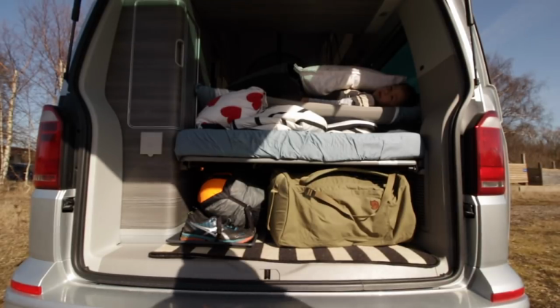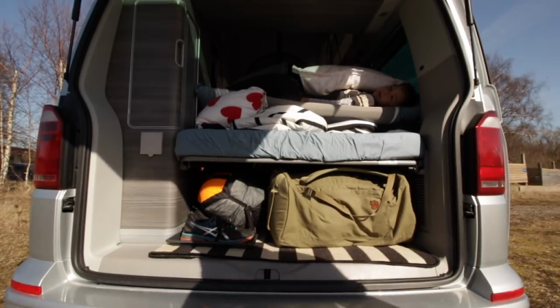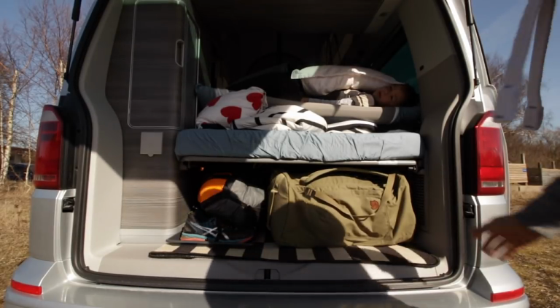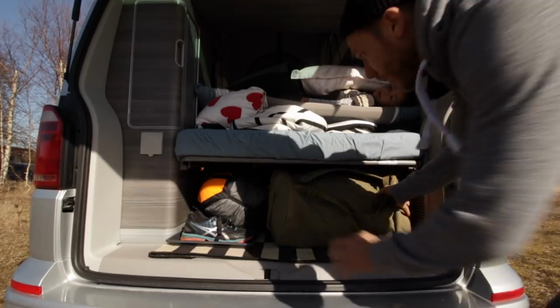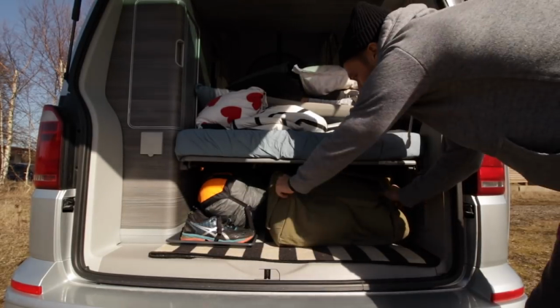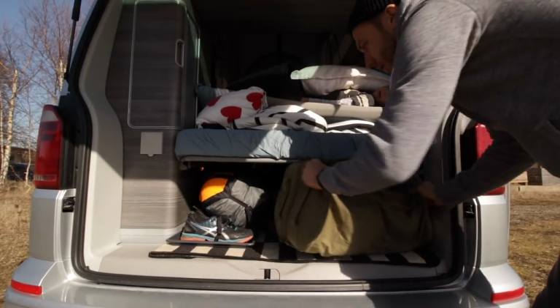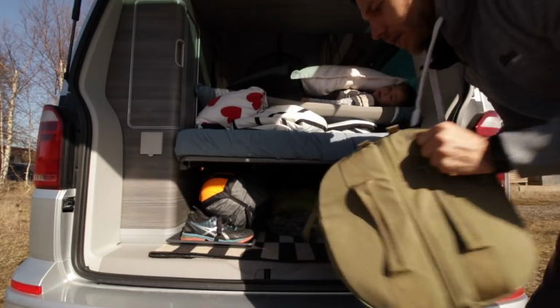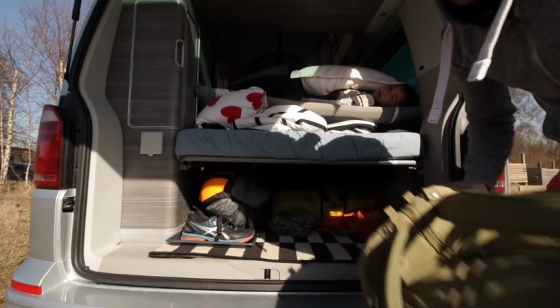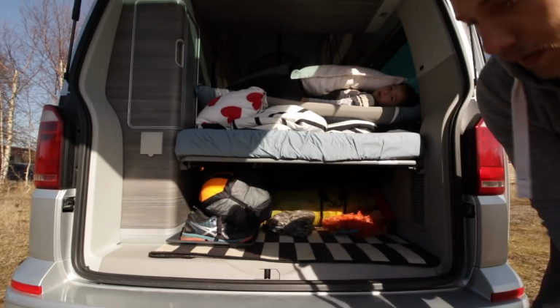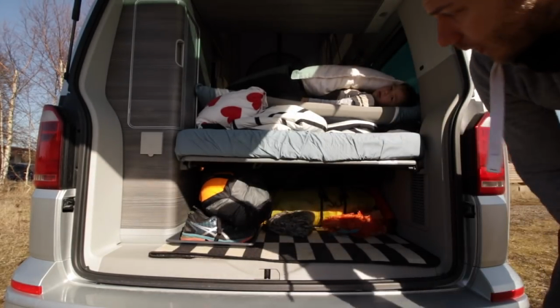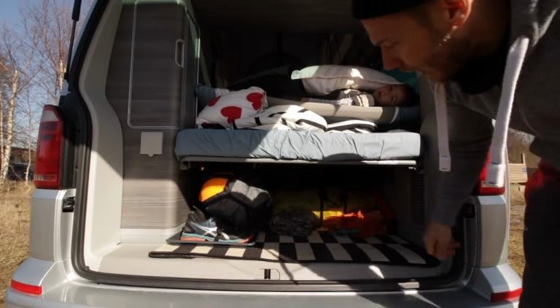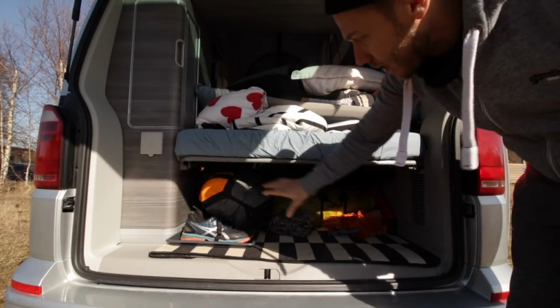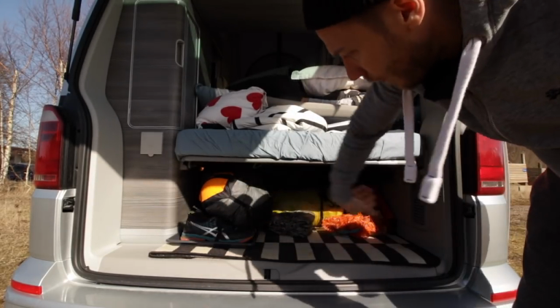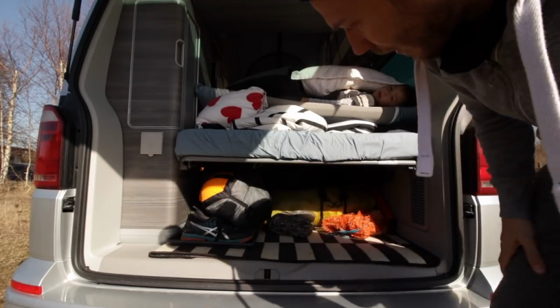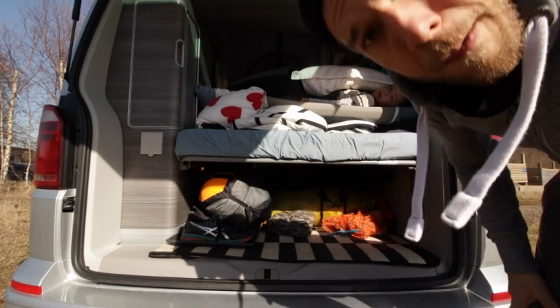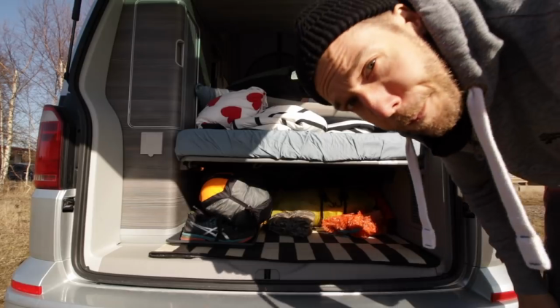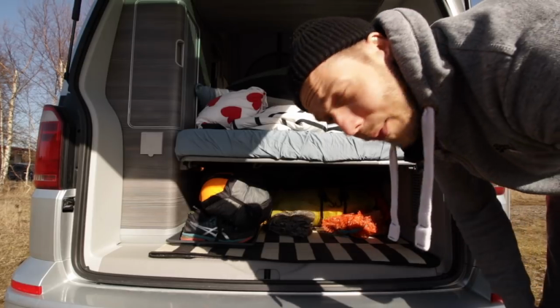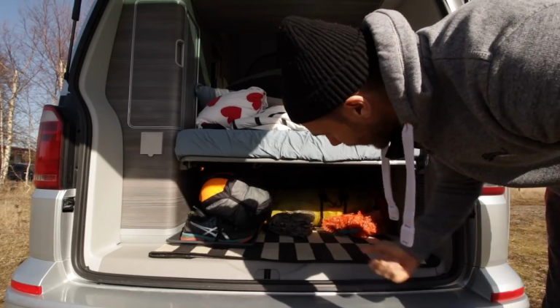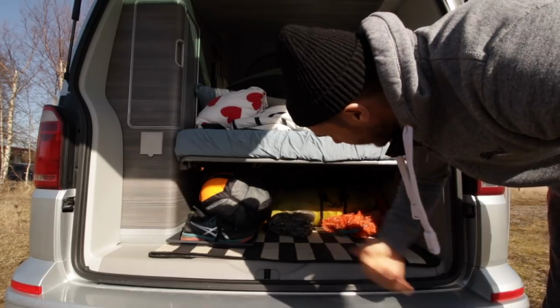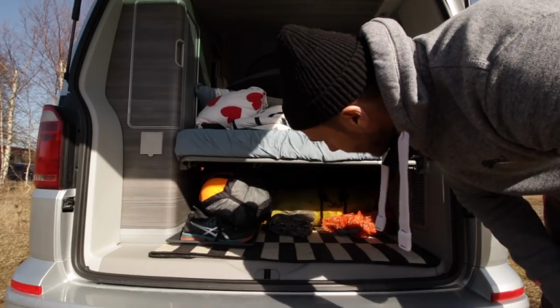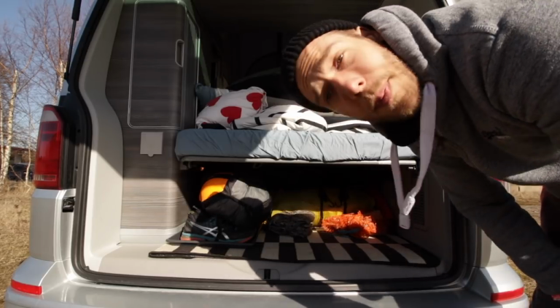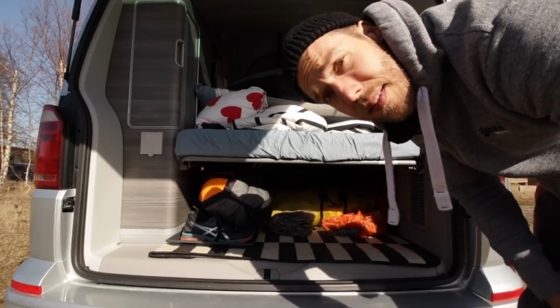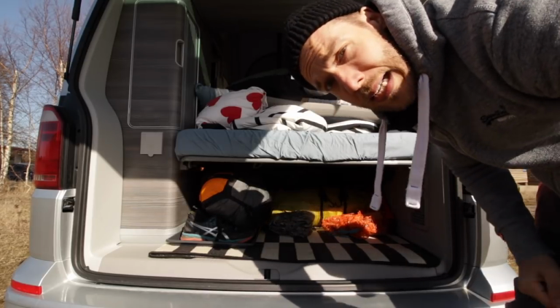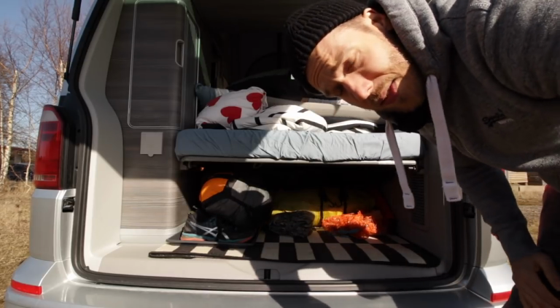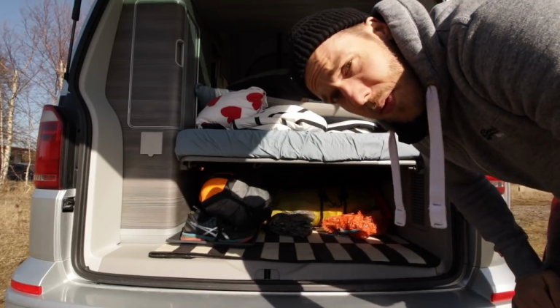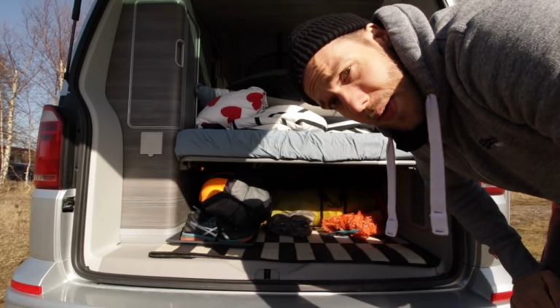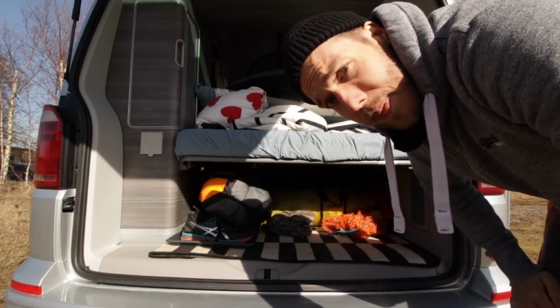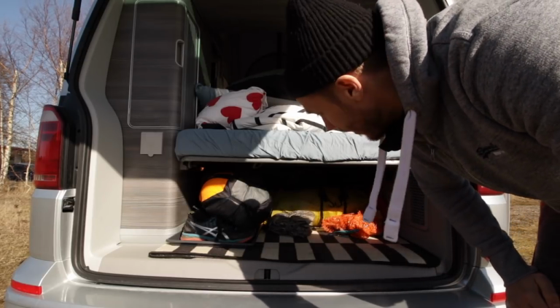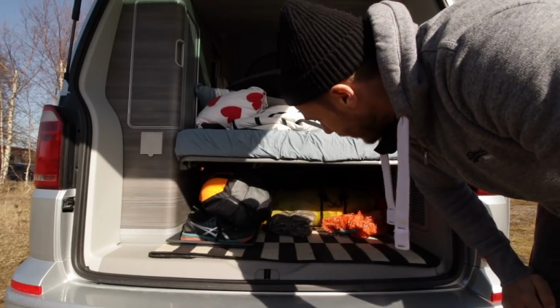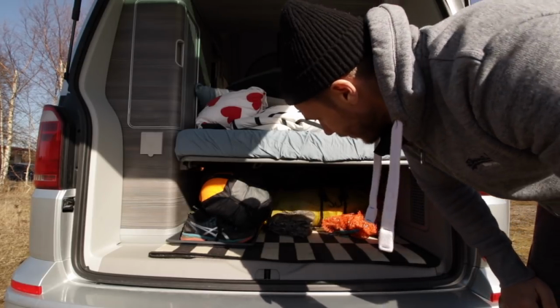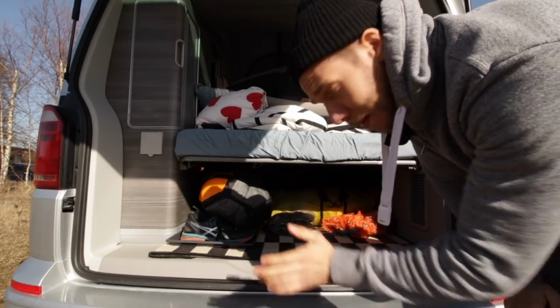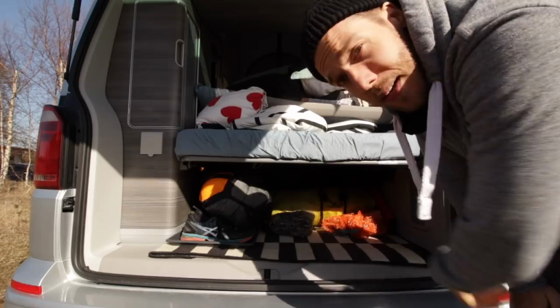So back here is where we store all of our hiking stuff. I don't really want to go any deeper than this because there's just so much crap crammed in there.